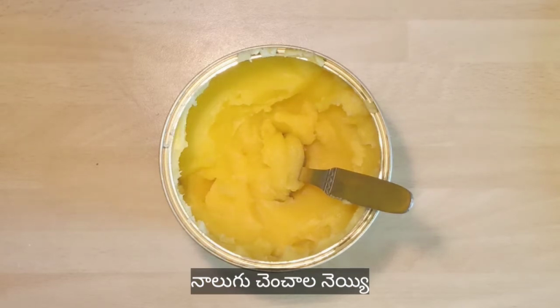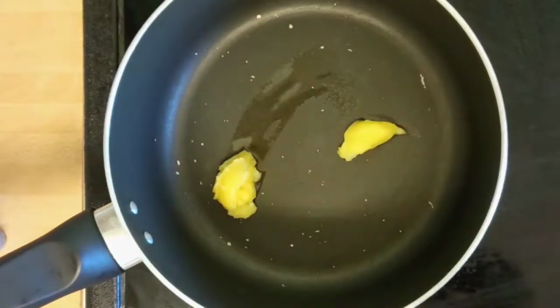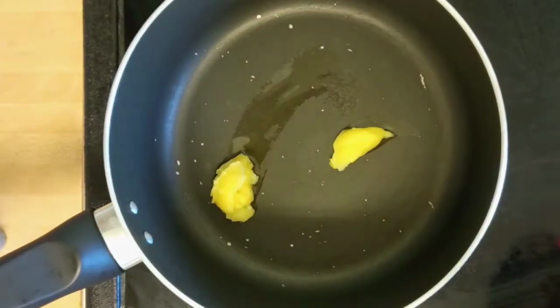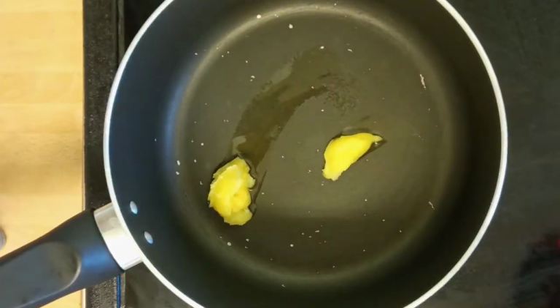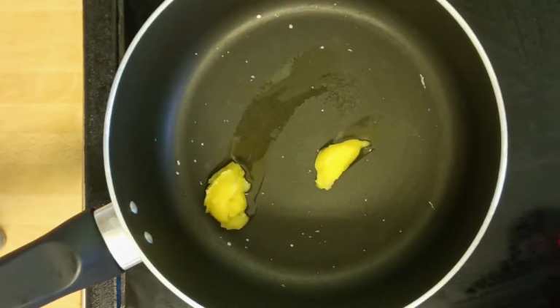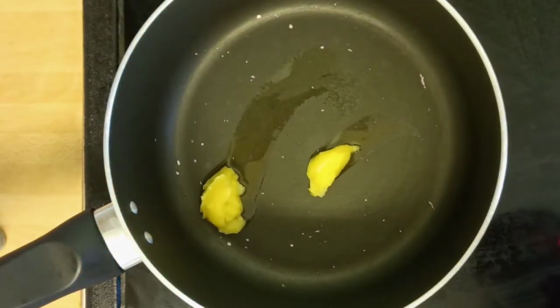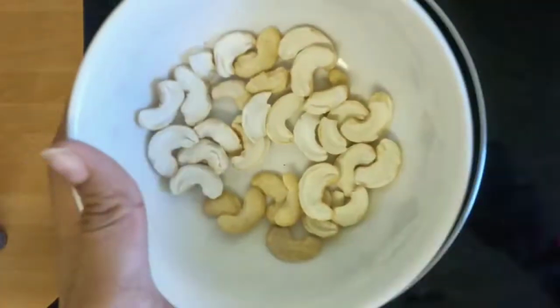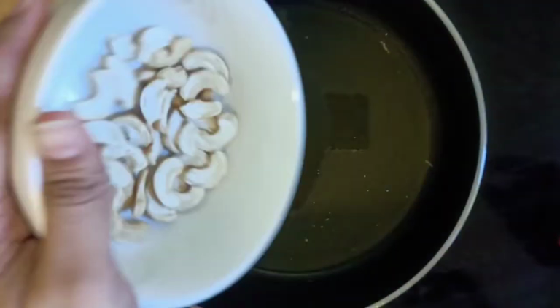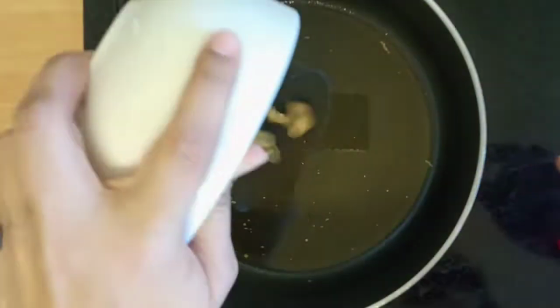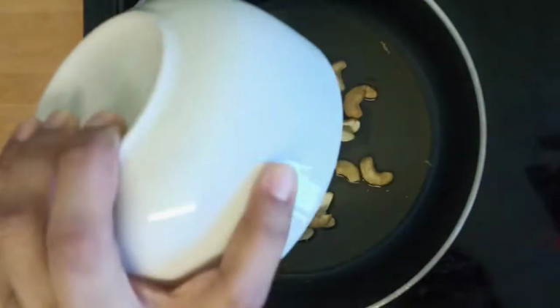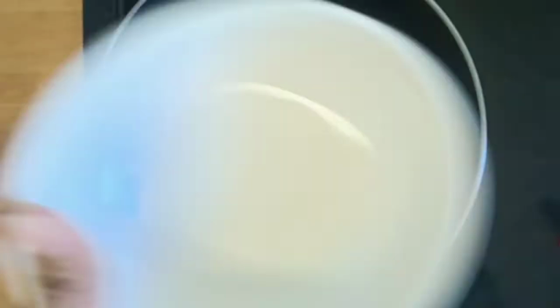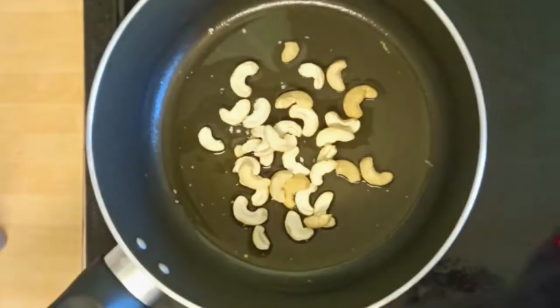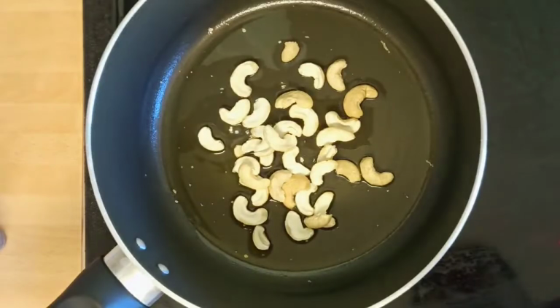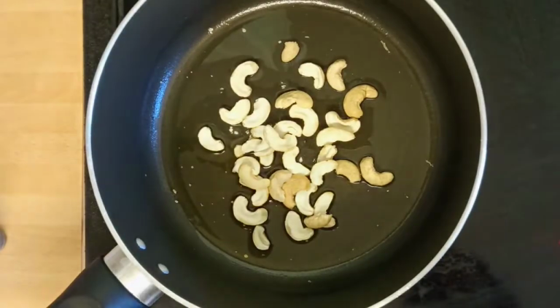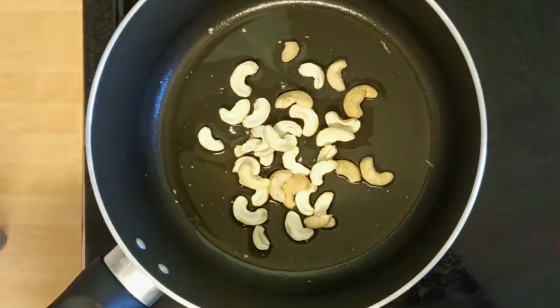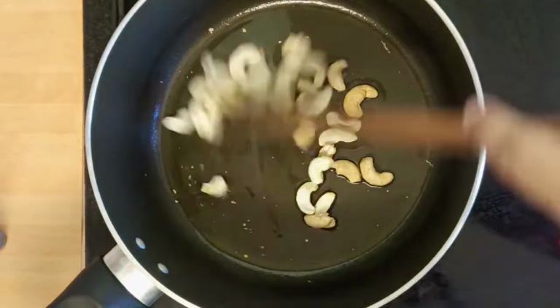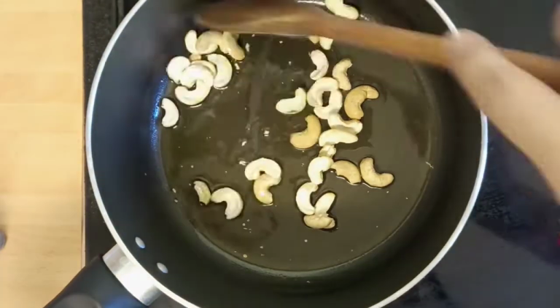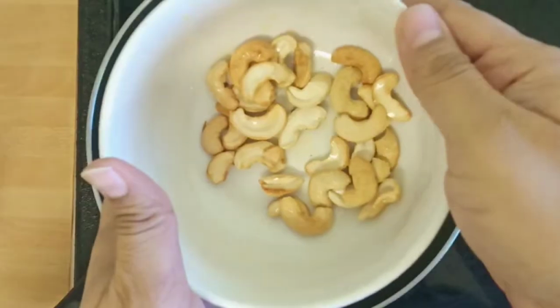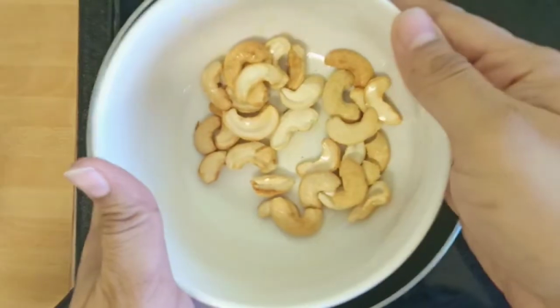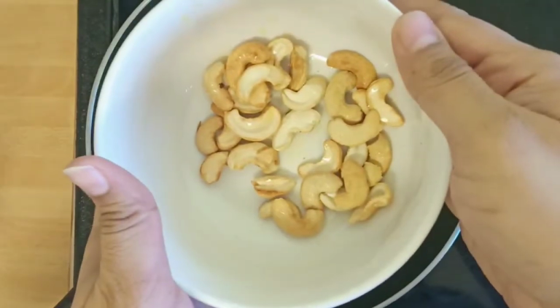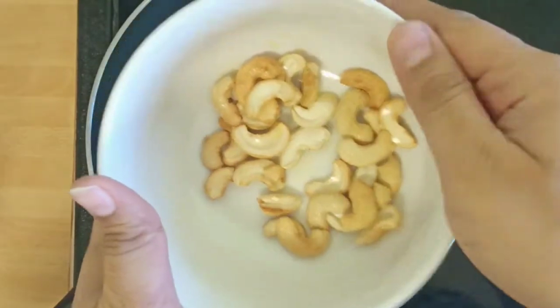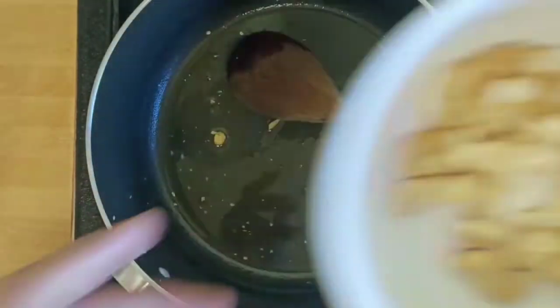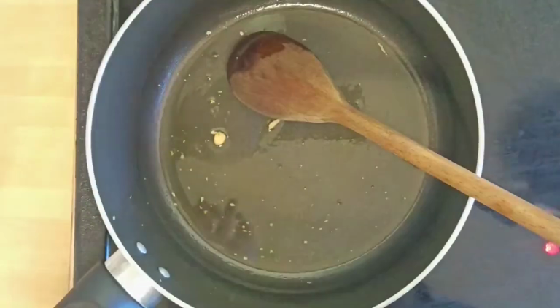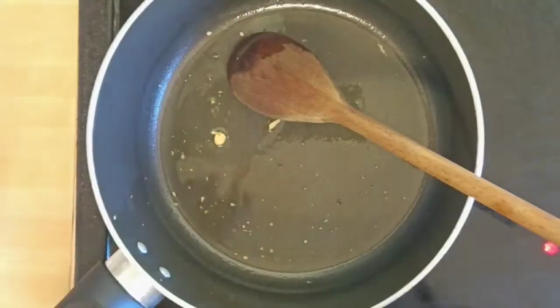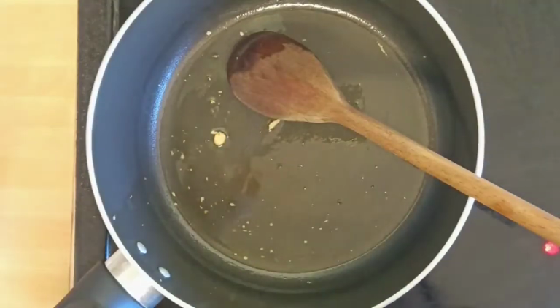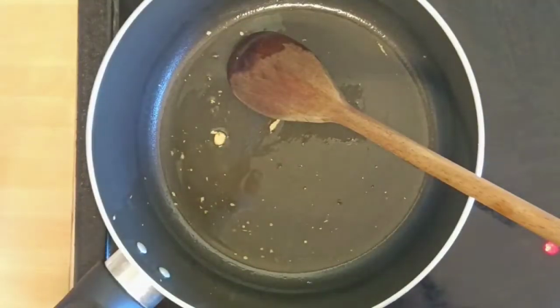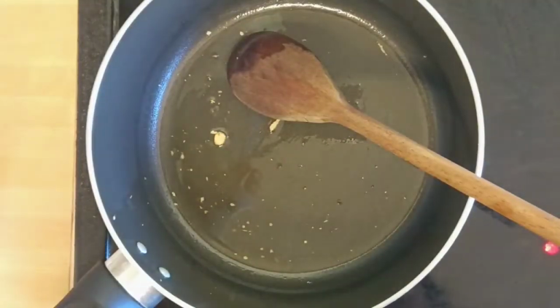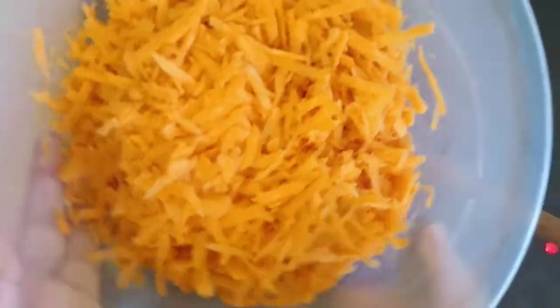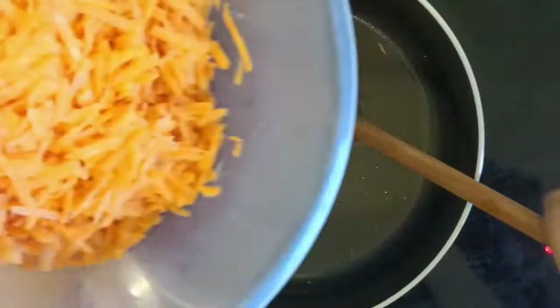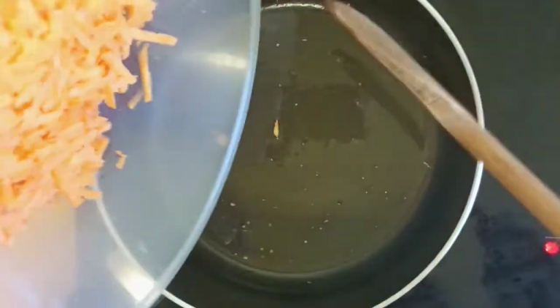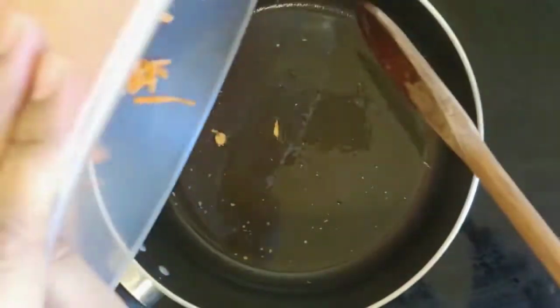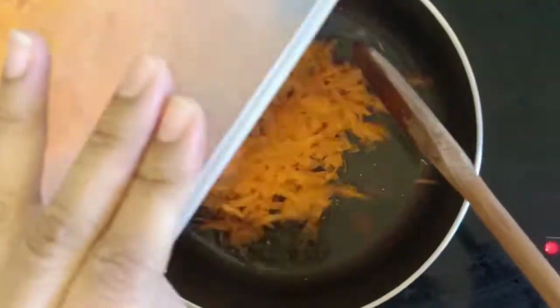Heat a pan, add 2 teaspoons ghee and after it melts fry cashews in it till they turn golden brown. Take them into a different bowl and keep aside.